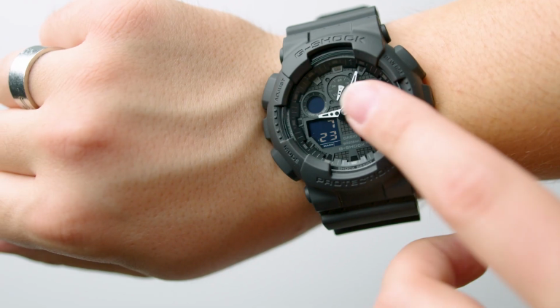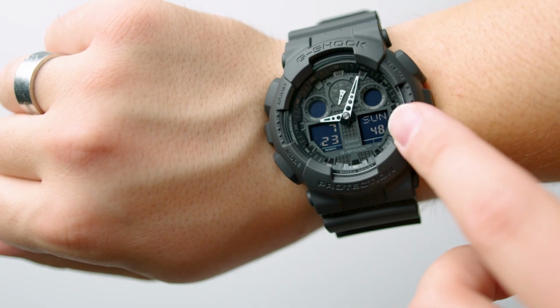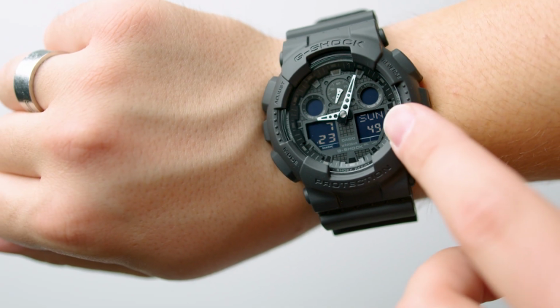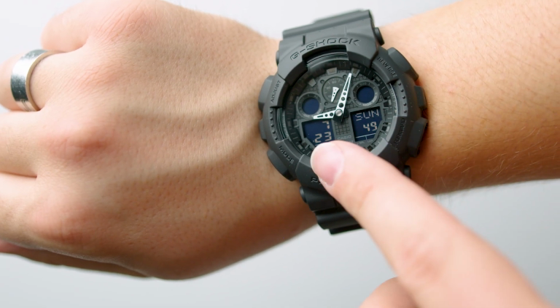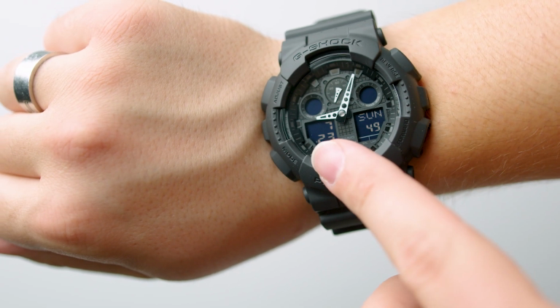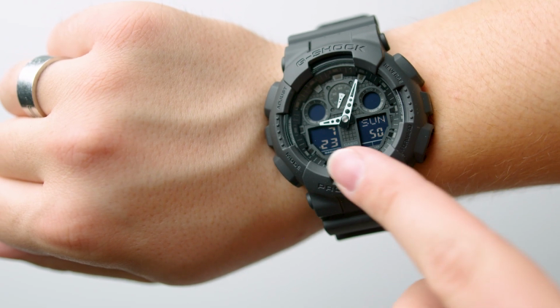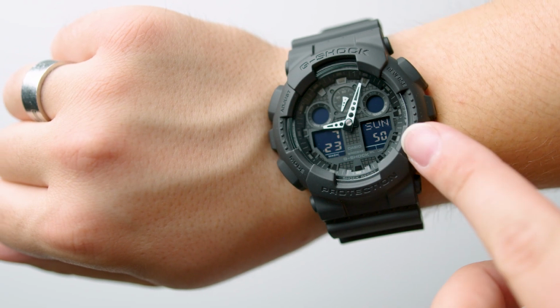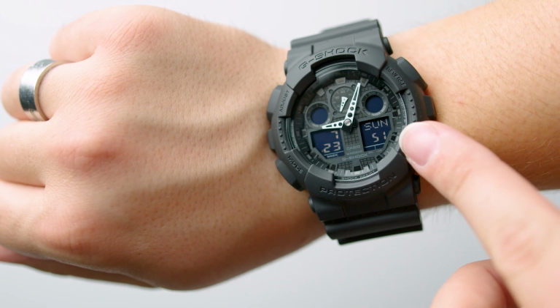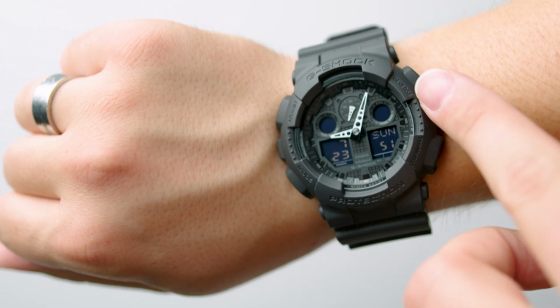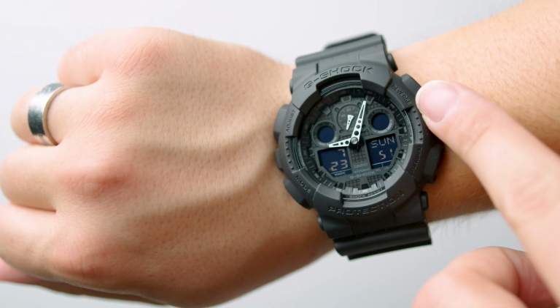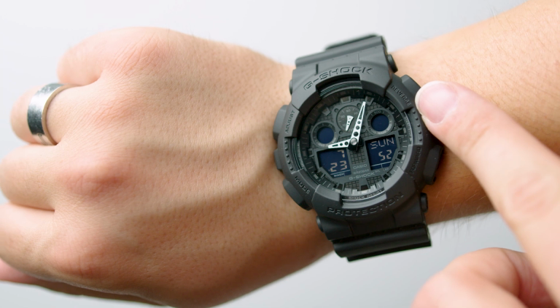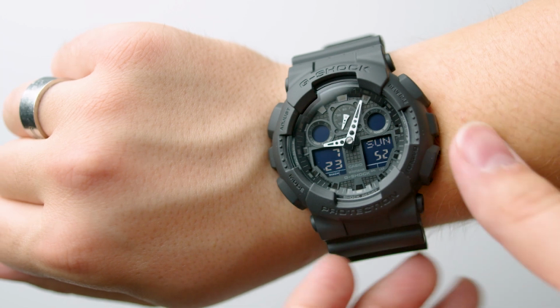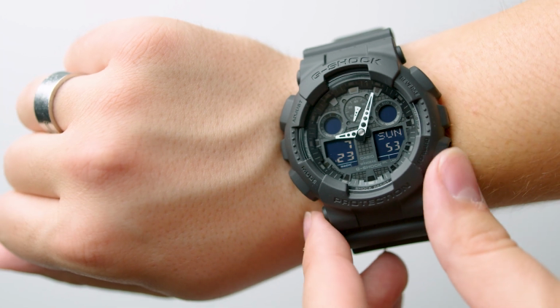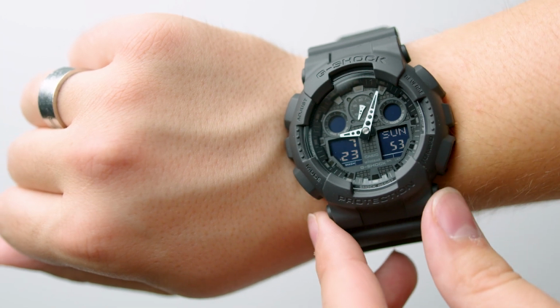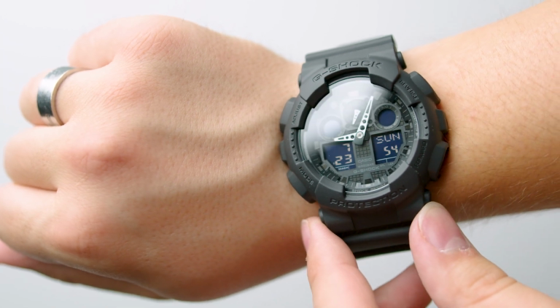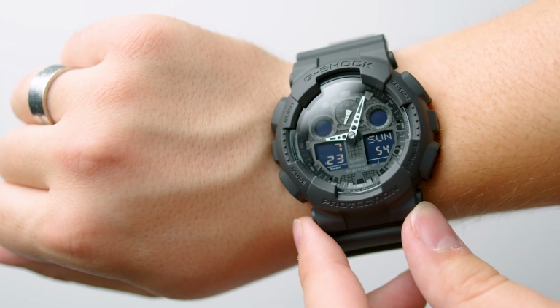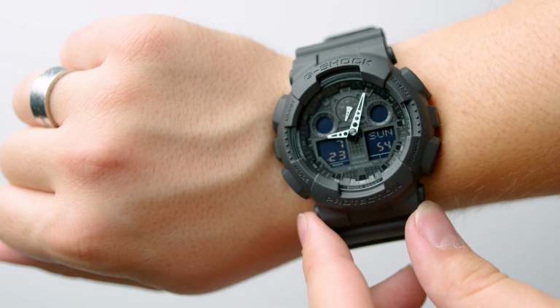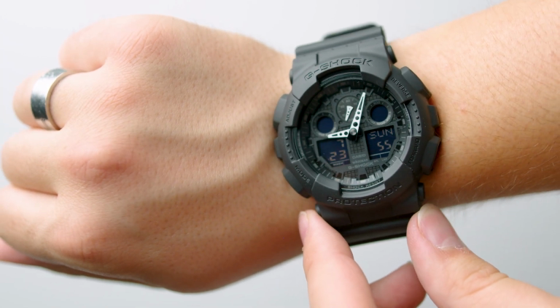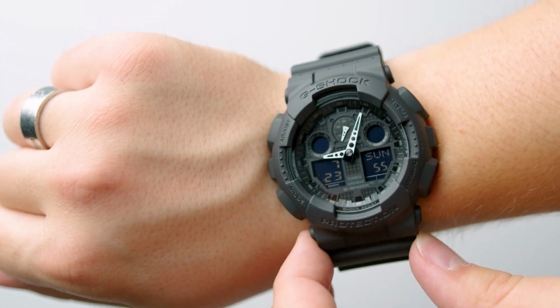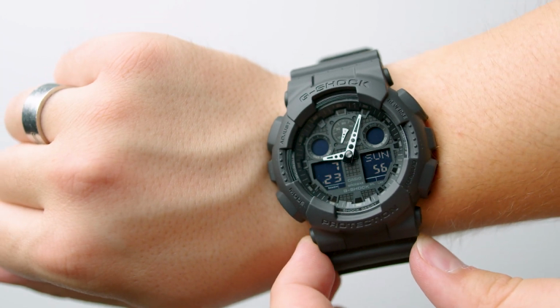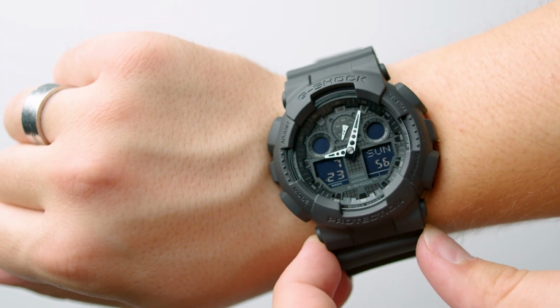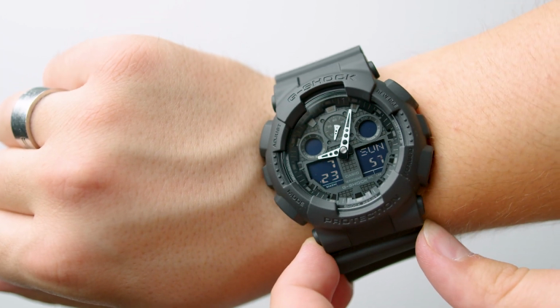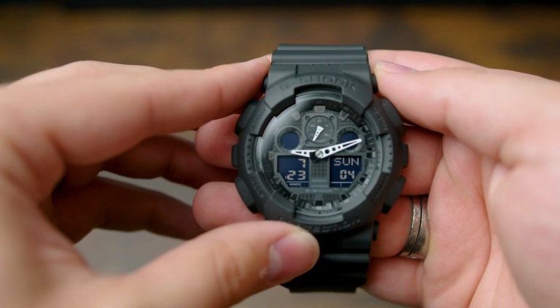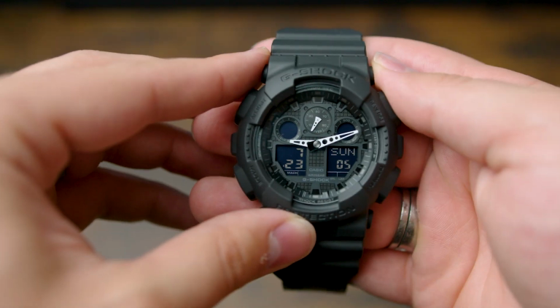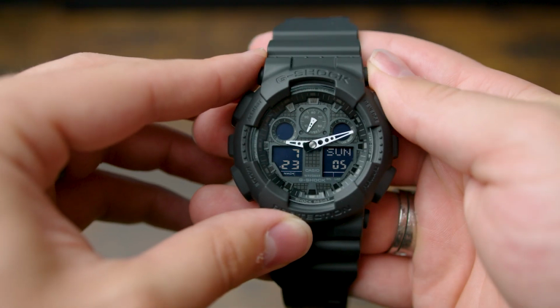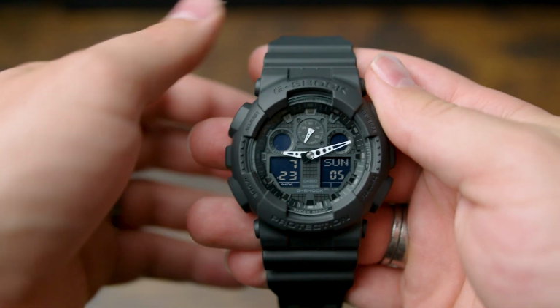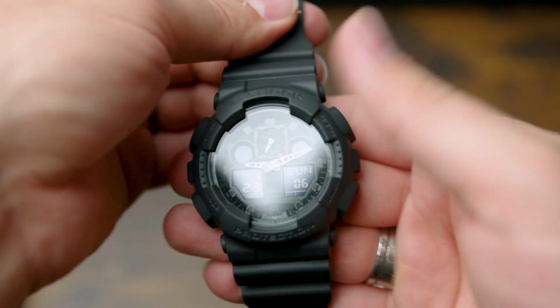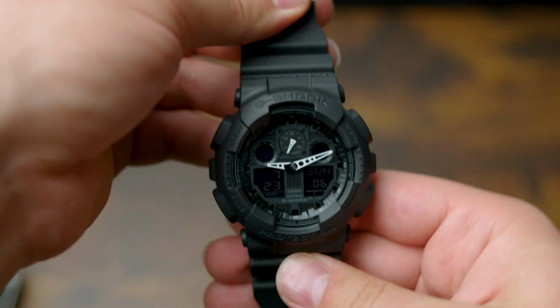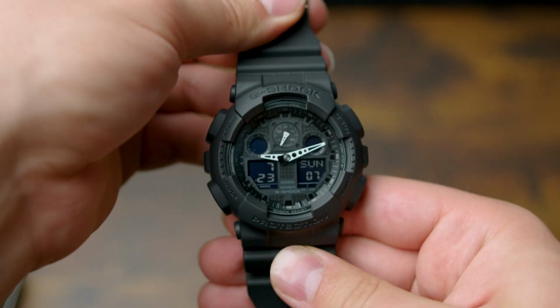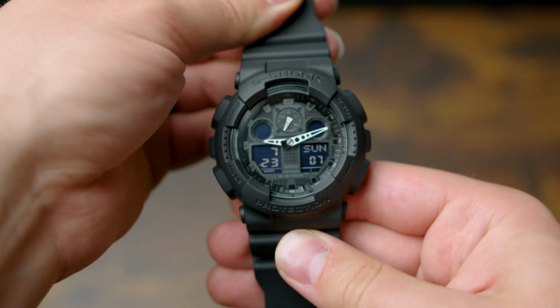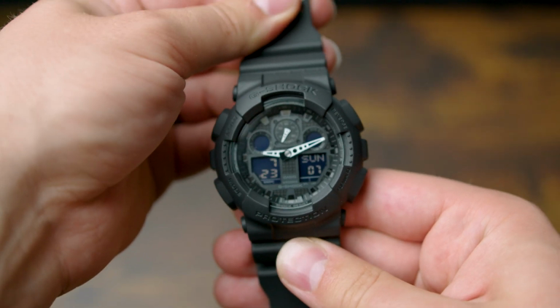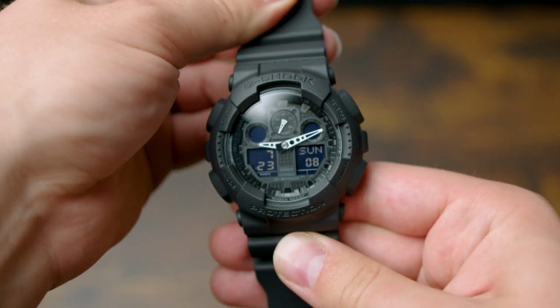Most rugged watches are the kind you don't want to be caught wearing in public, but the great thing about these G-Shocks is that they look really good in most casual settings. It's not a formal watch by any means, but it's pretty great for pretty much any casual setting.